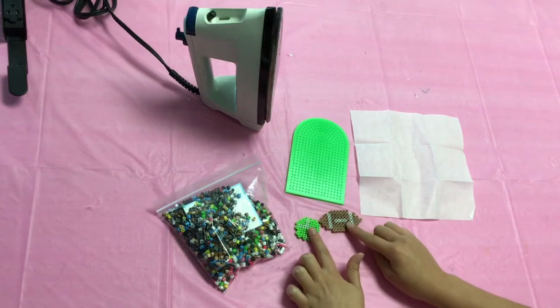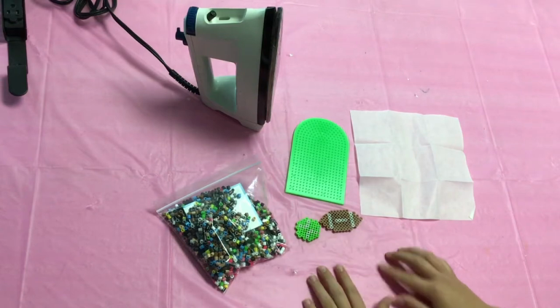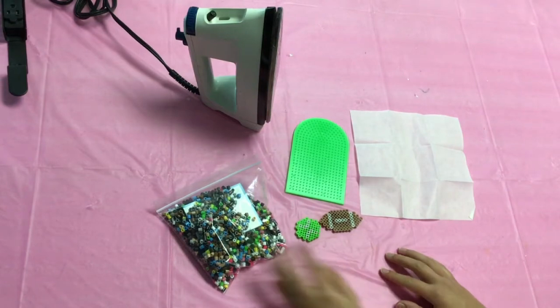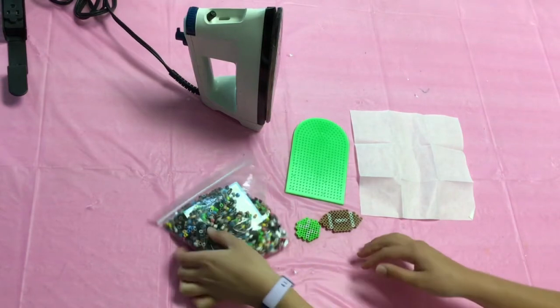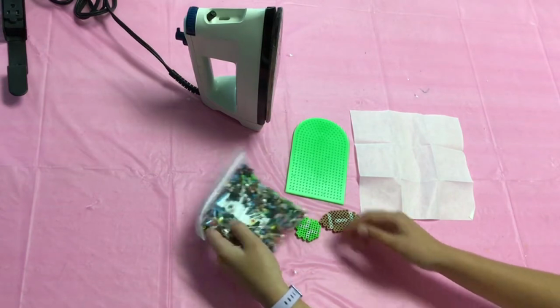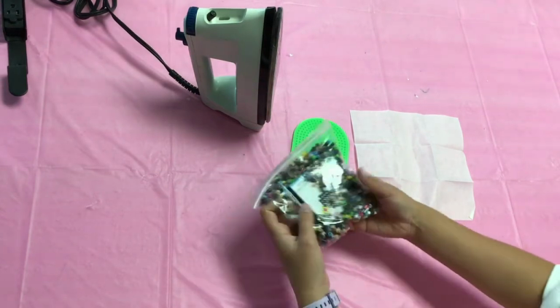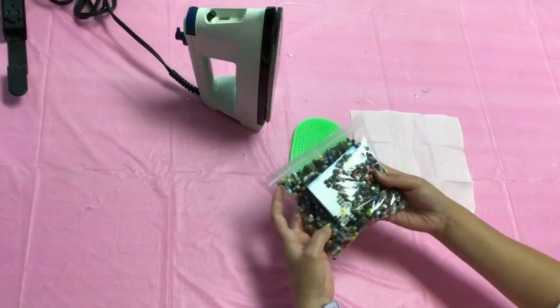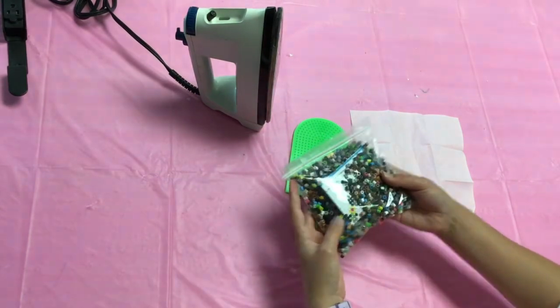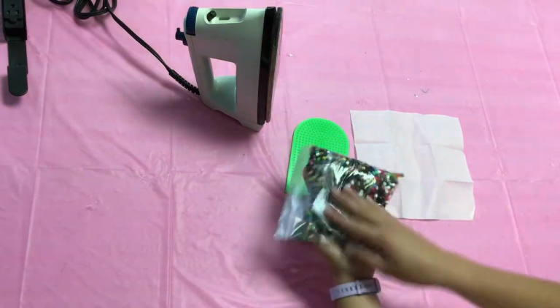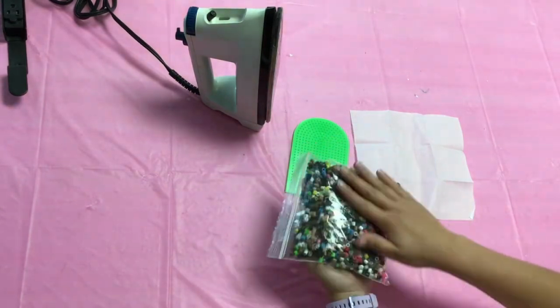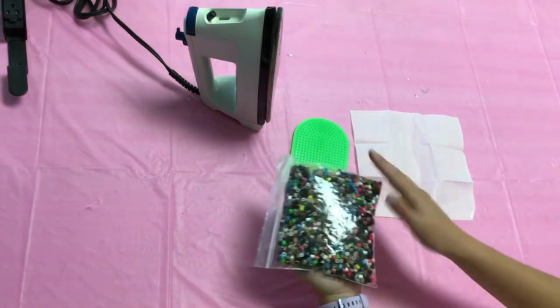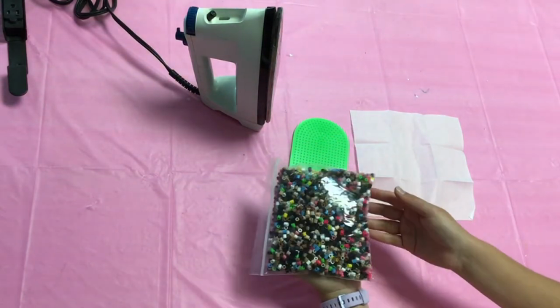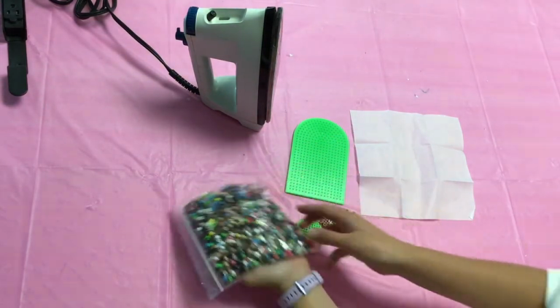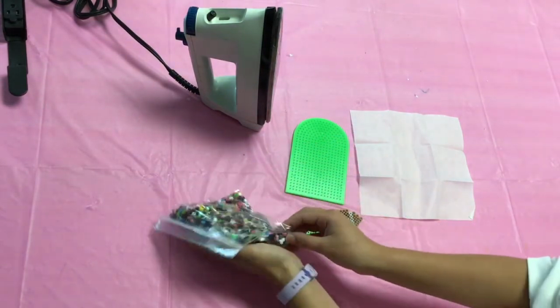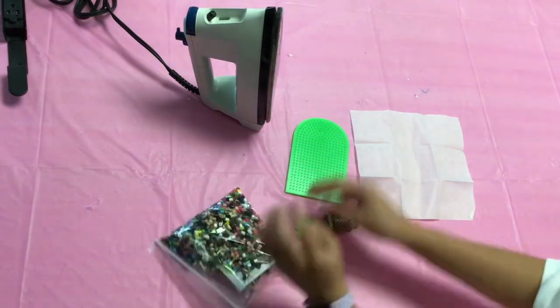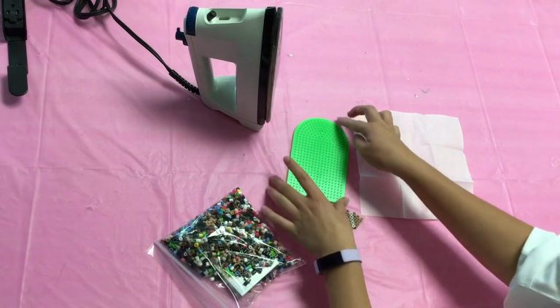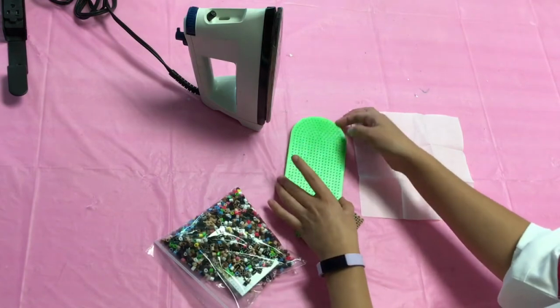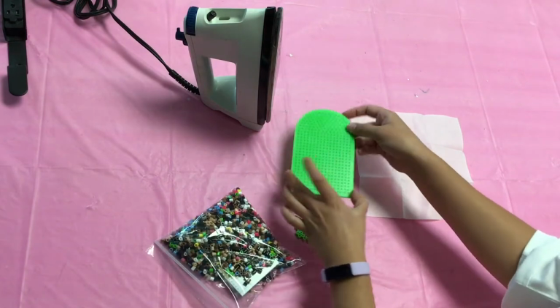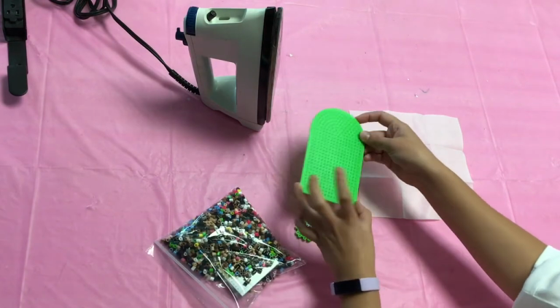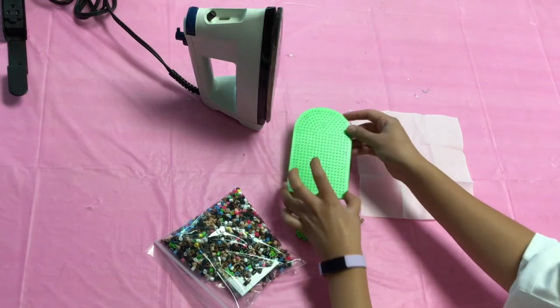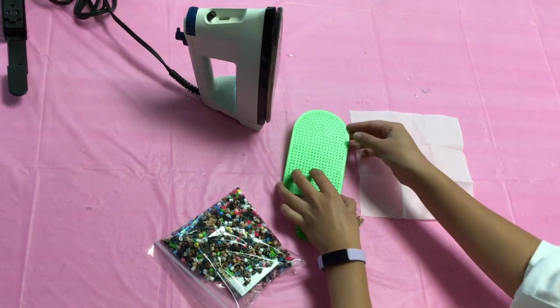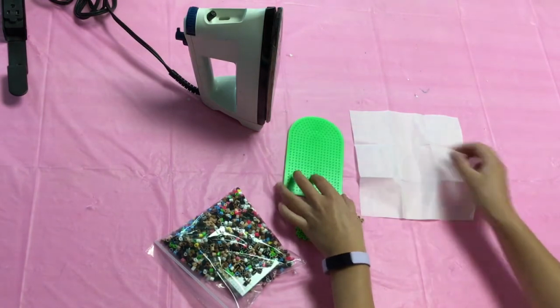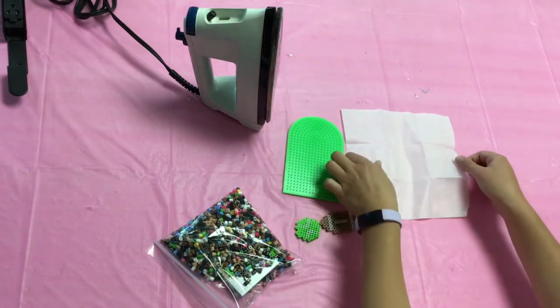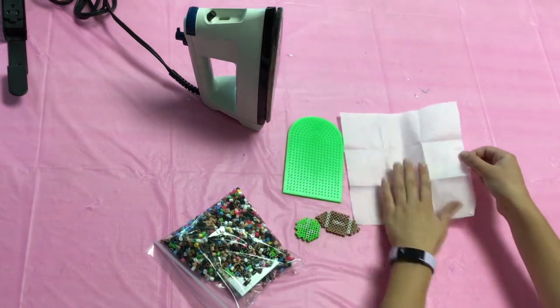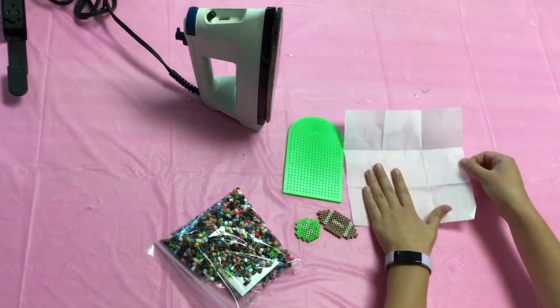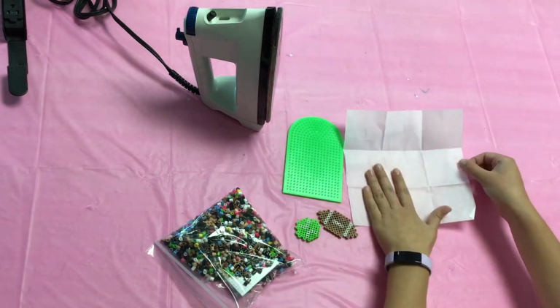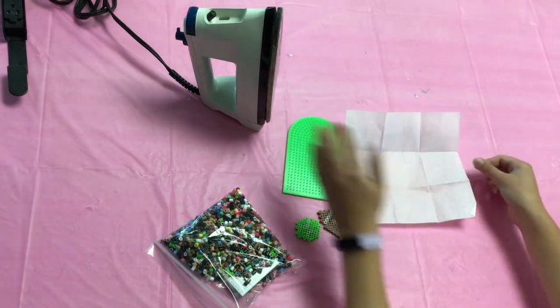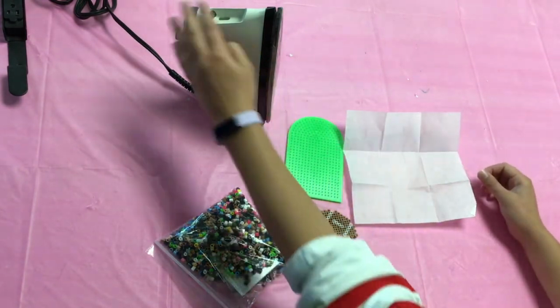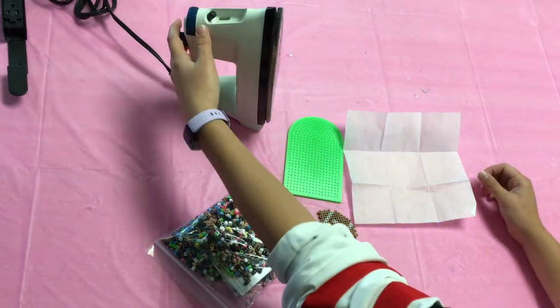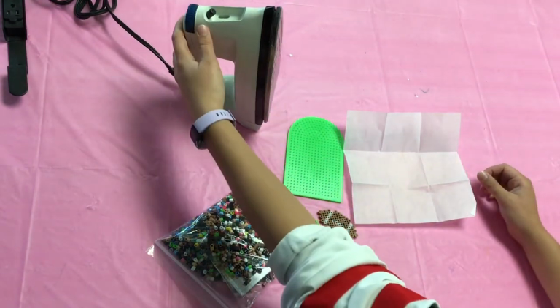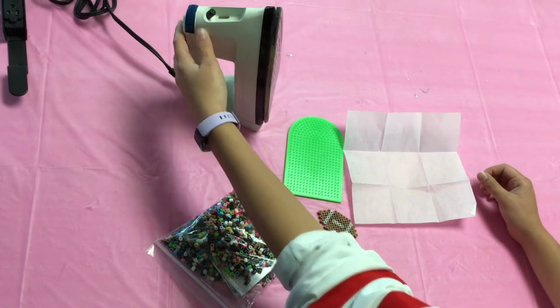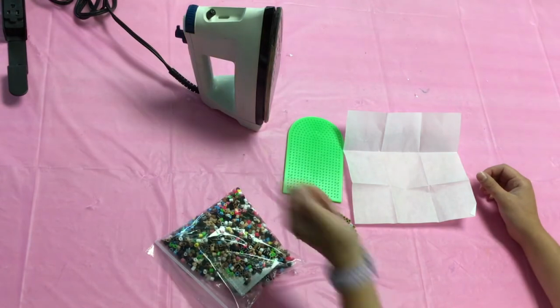So for this craft, you're going to need some perler beads. We got ours at Michael's for around $10, and it came with the board, and it came with the parchment paper that you need. You also are going to need an iron.